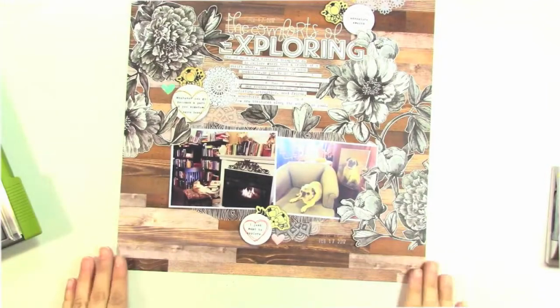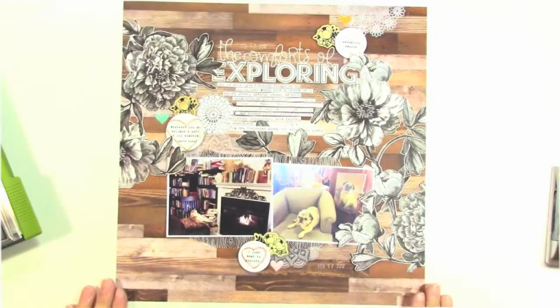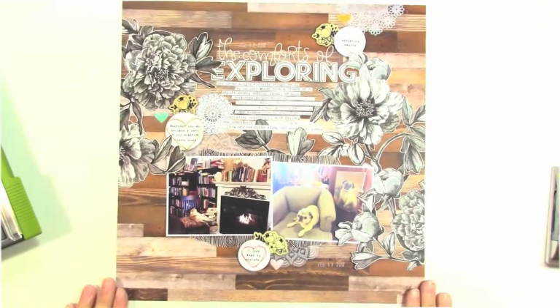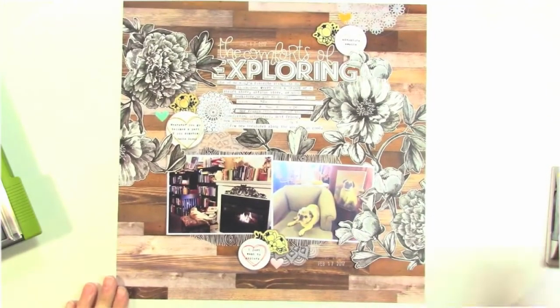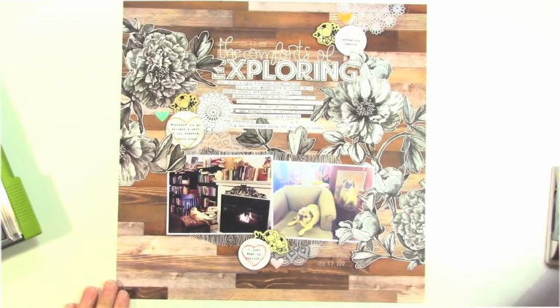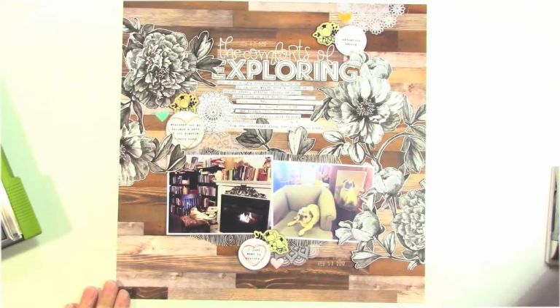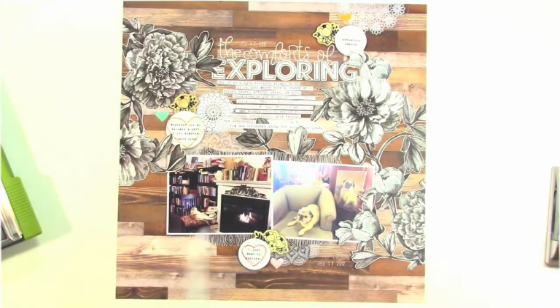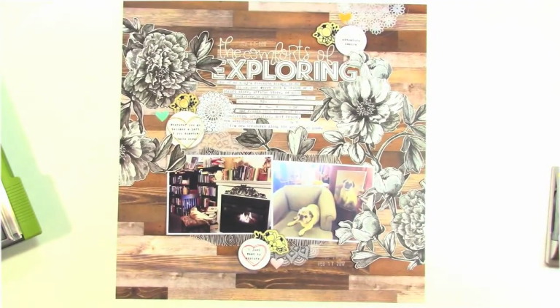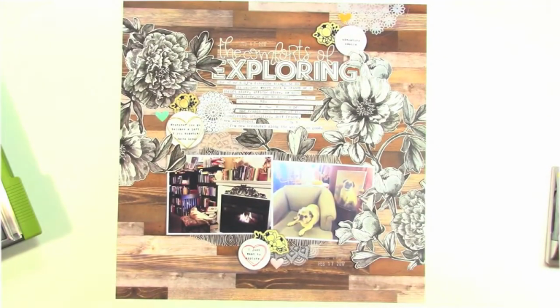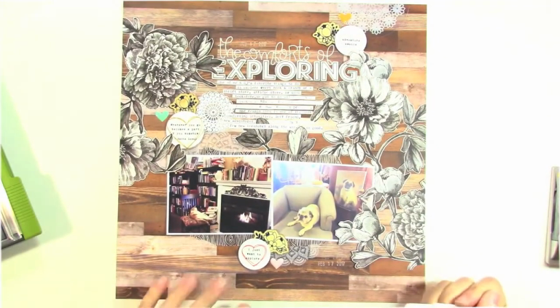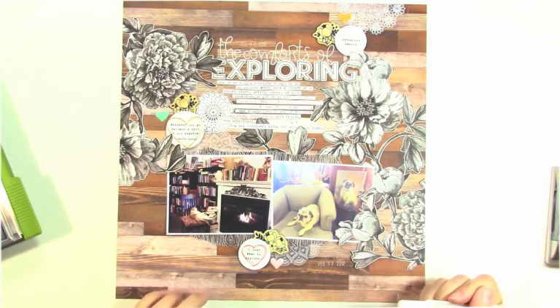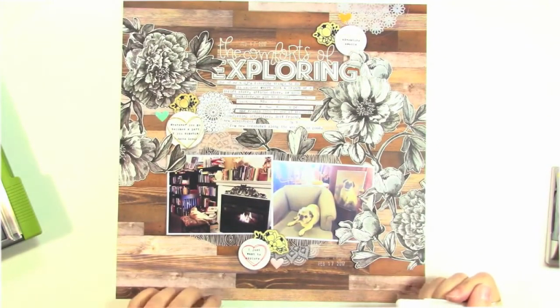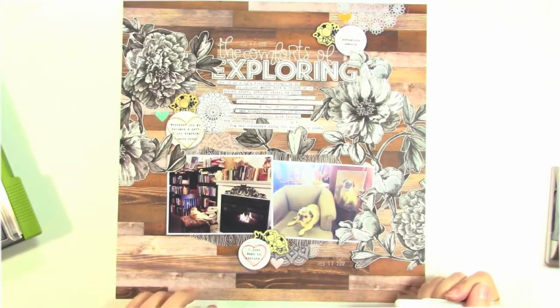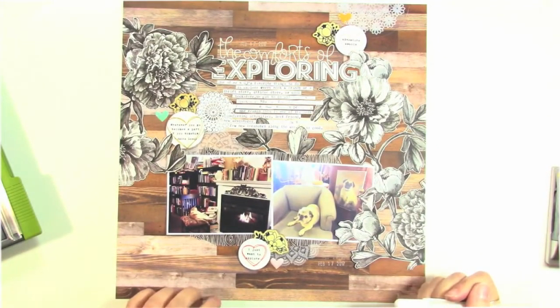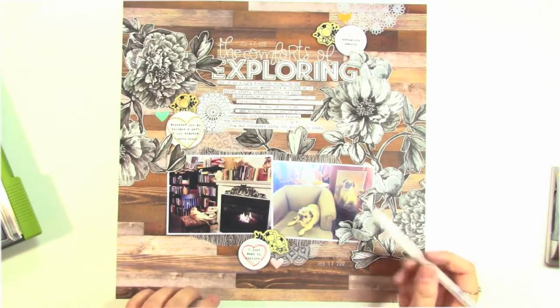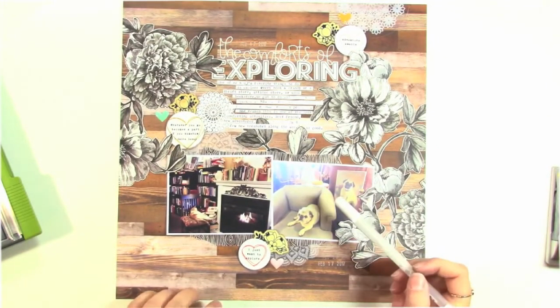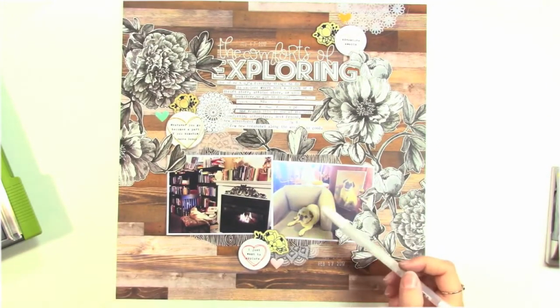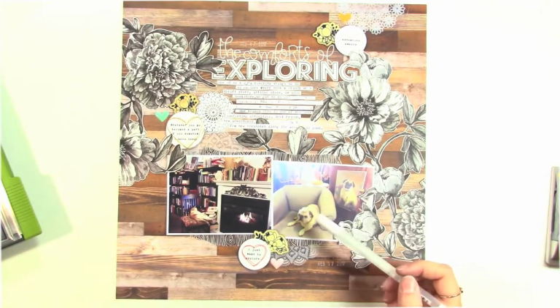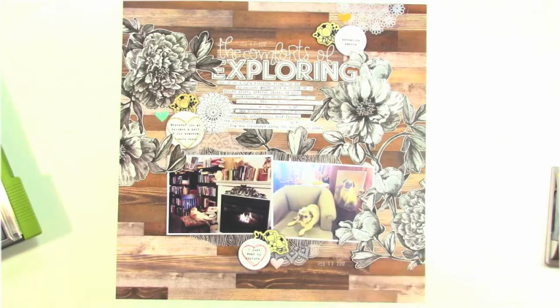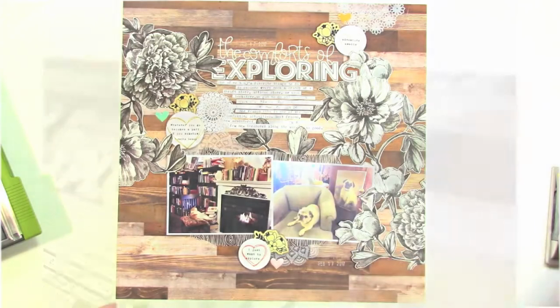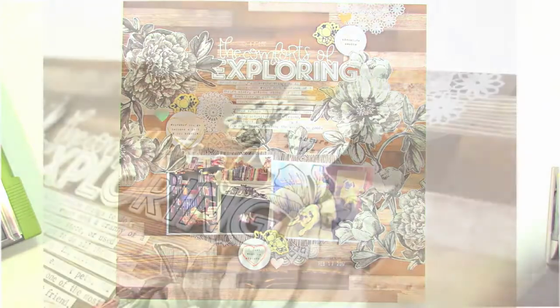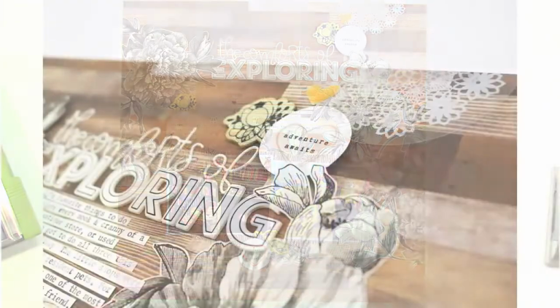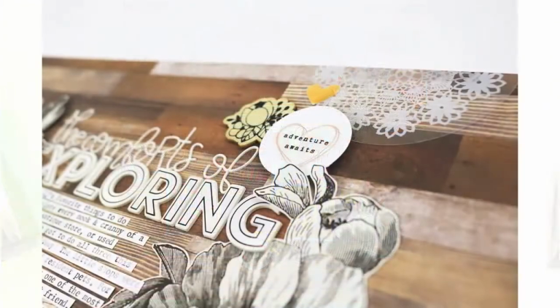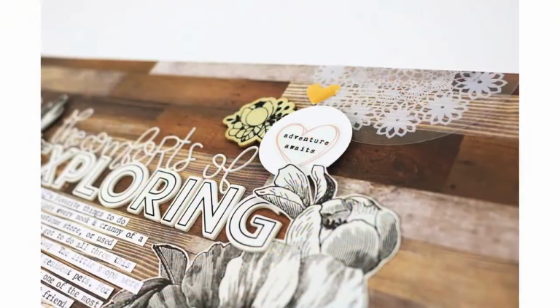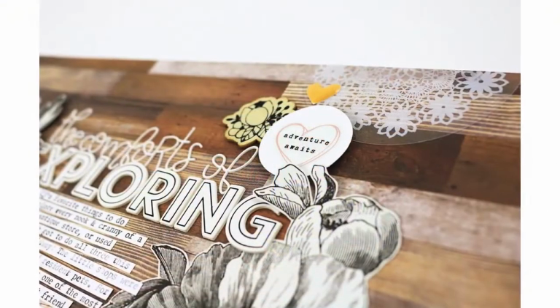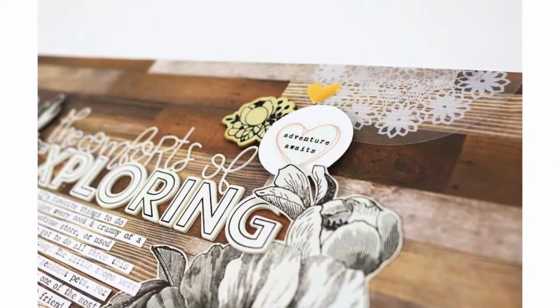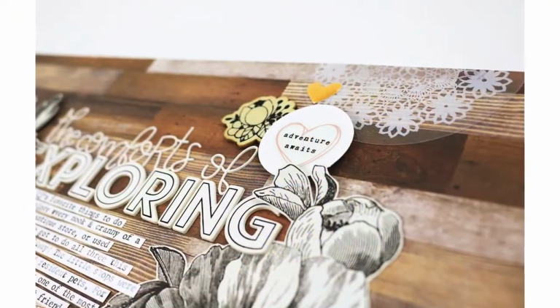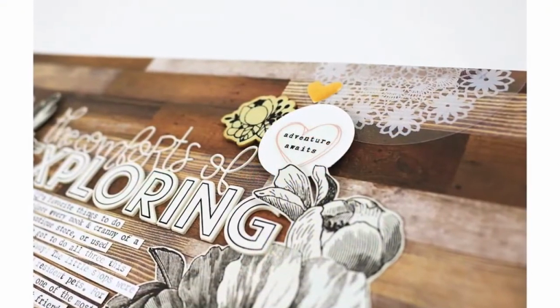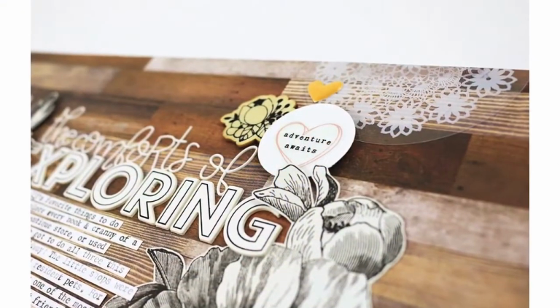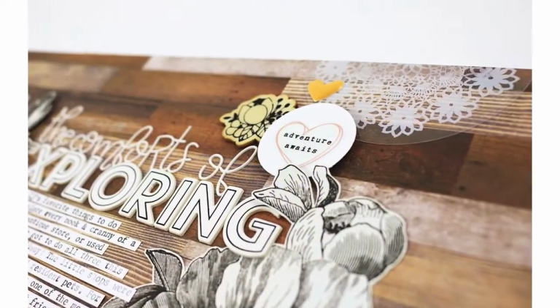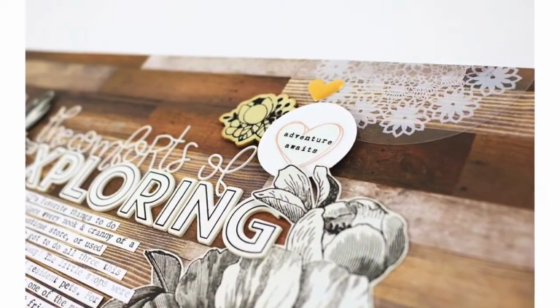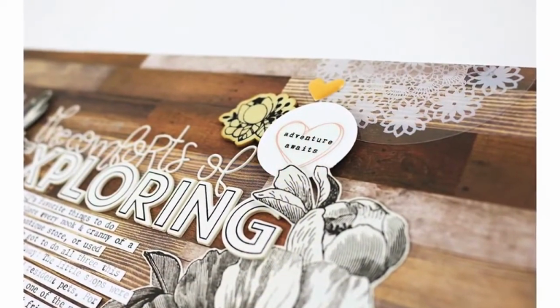That is going to finish this one up! I hope that you've enjoyed this. I hope that you'll check out the elements from this kit in the Freckled Fawn shop, and thank you so much for watching. We'll see you again soon!